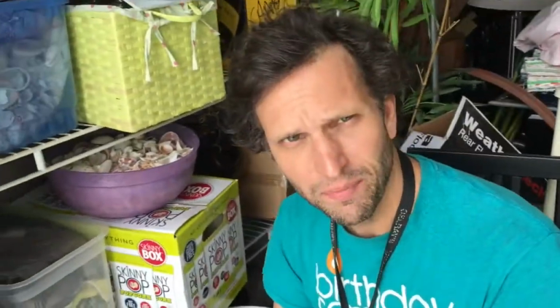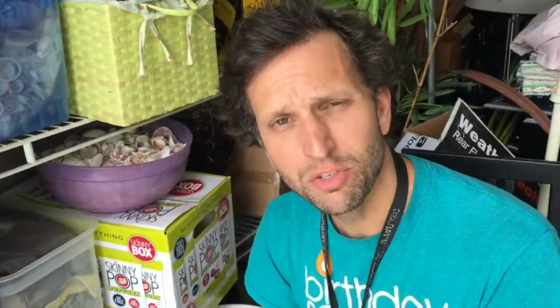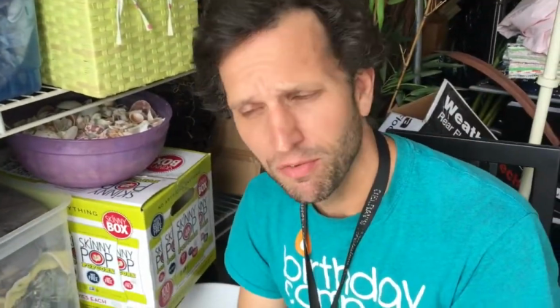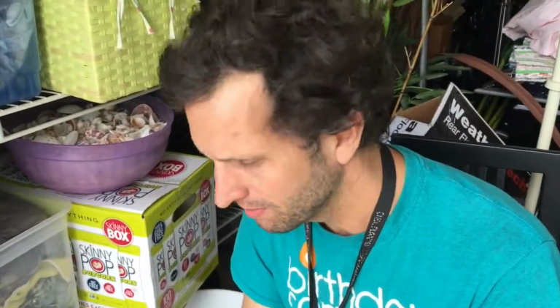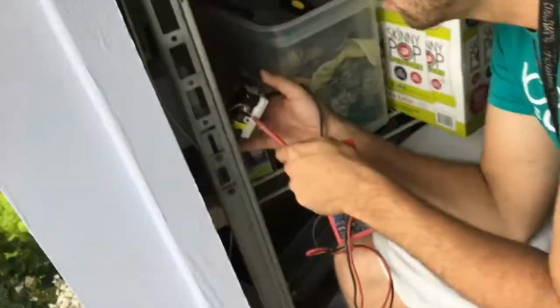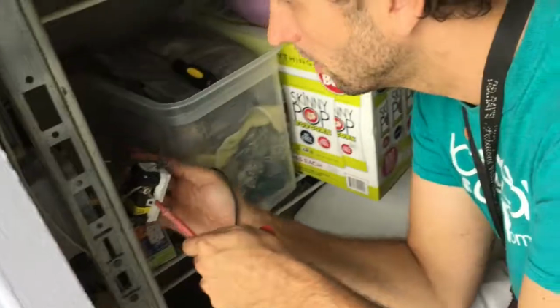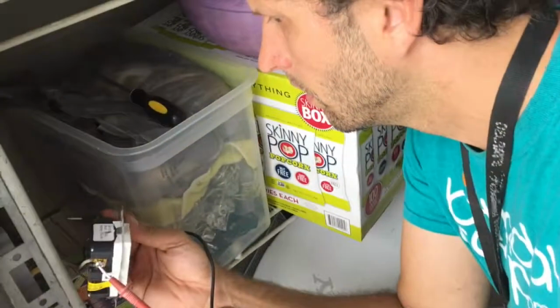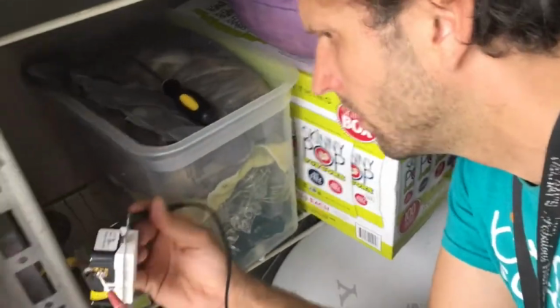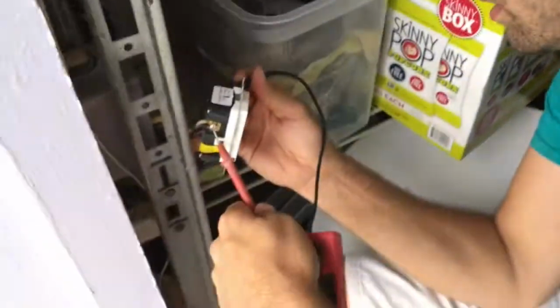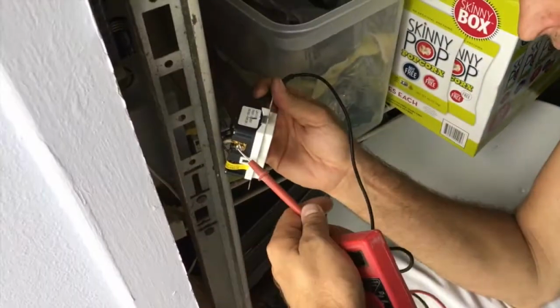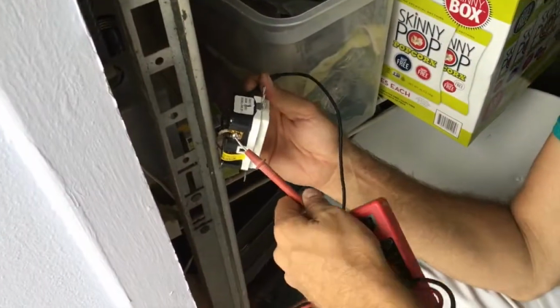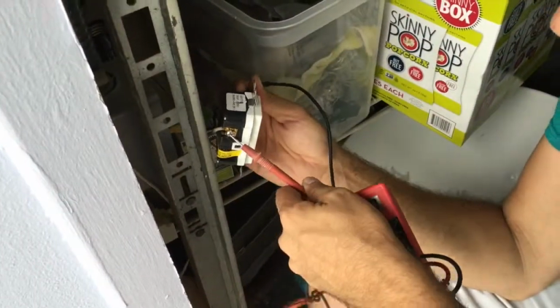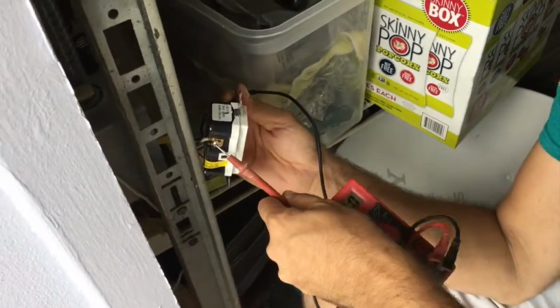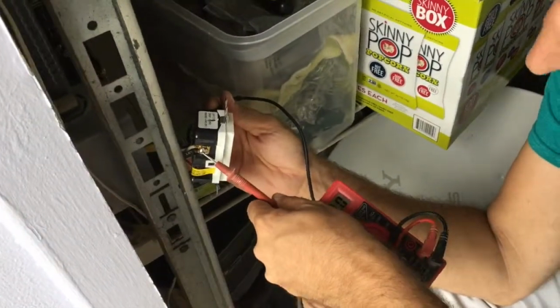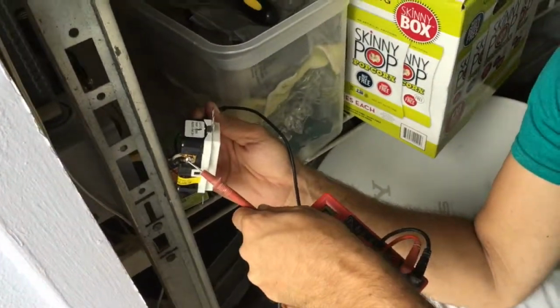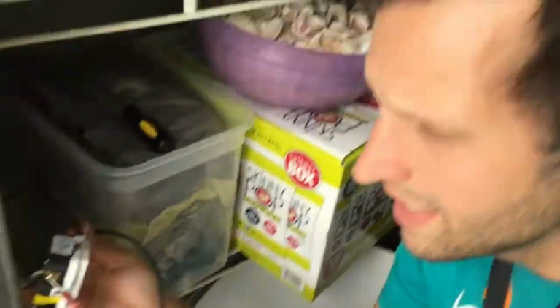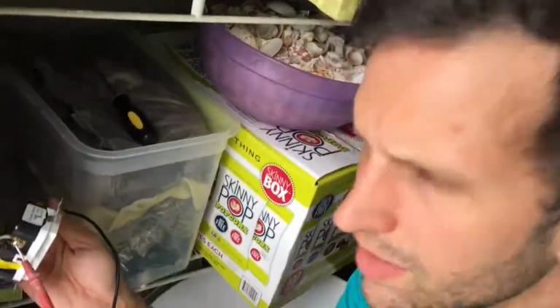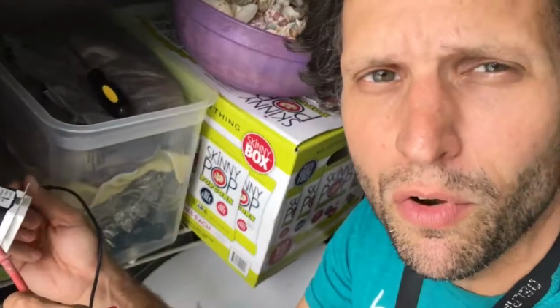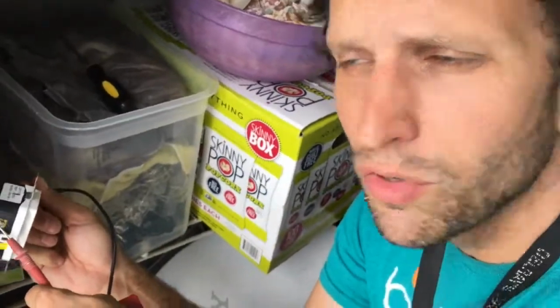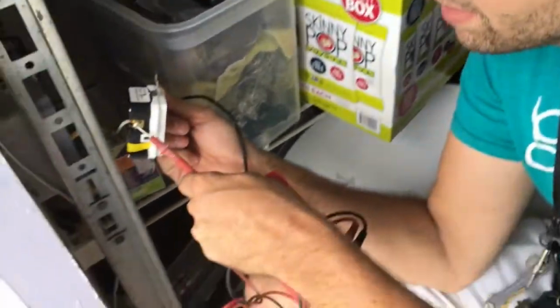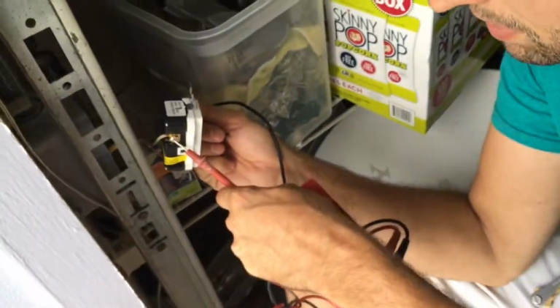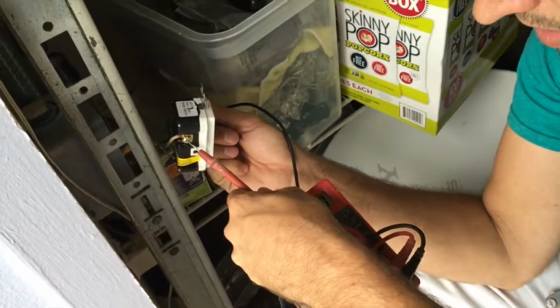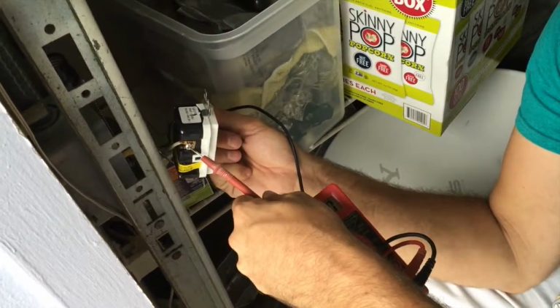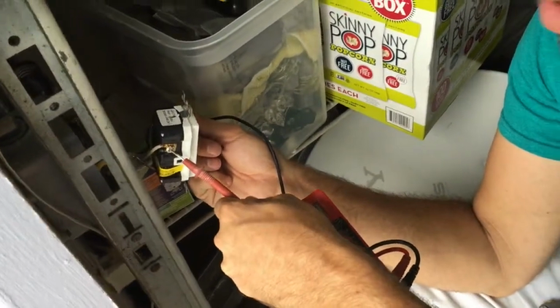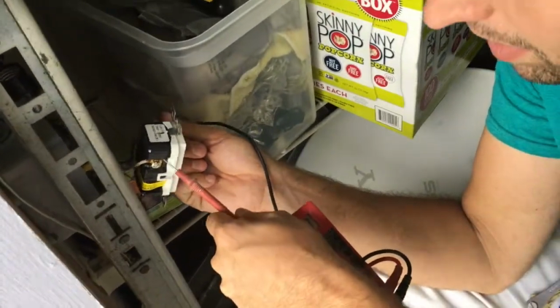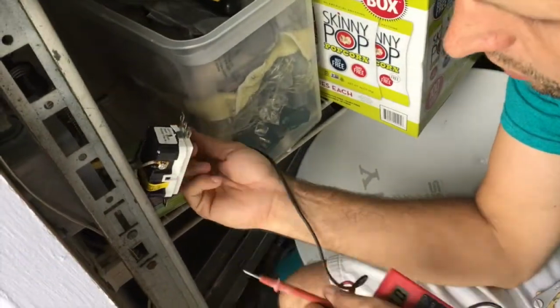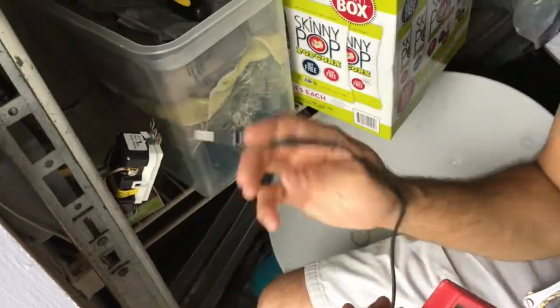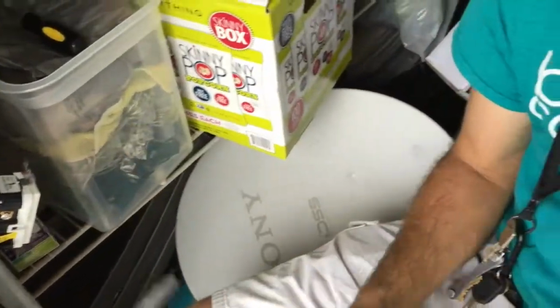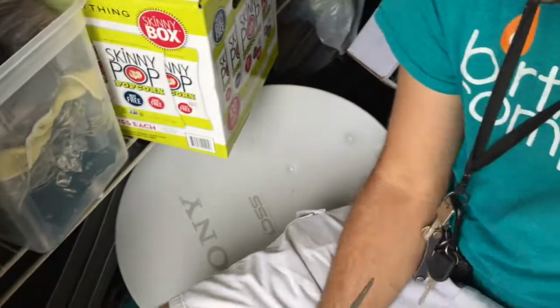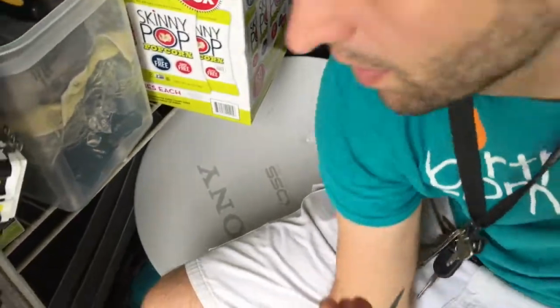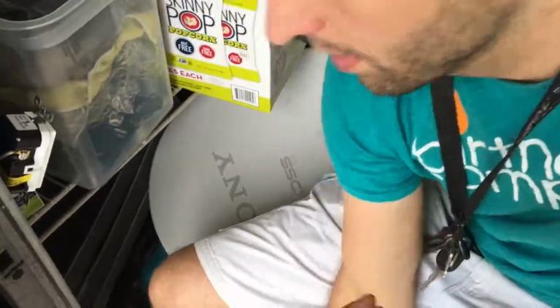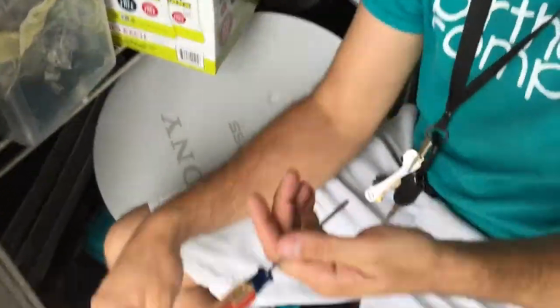I'm gonna need a screwdriver for this. Jan, explain exactly what you're doing right now. Just testing to make sure that there's no electricity in here — I would have already electrocuted myself, but luckily there is no electrical. And it's always good to turn off the breaker.